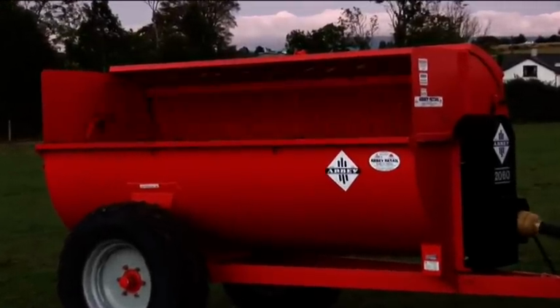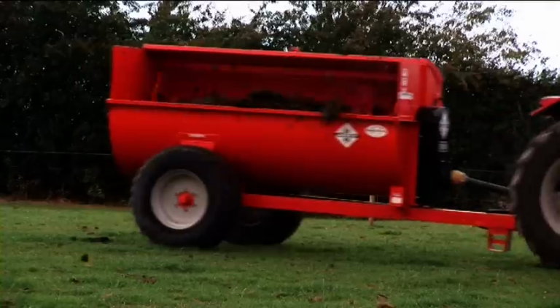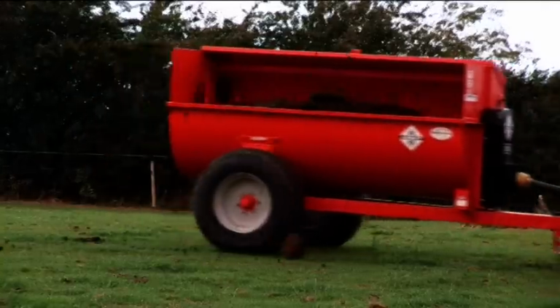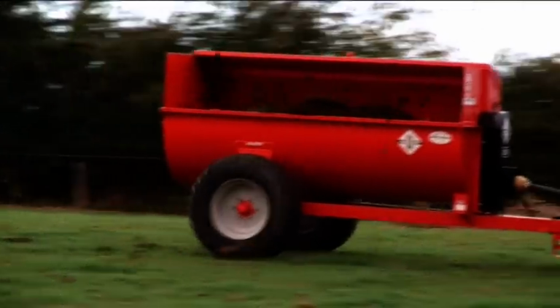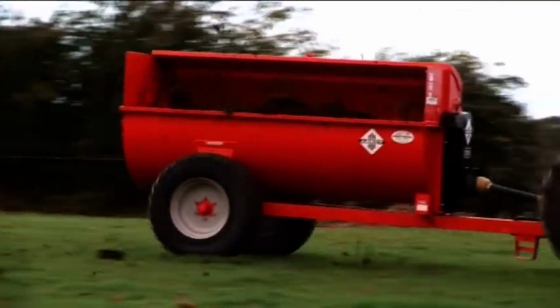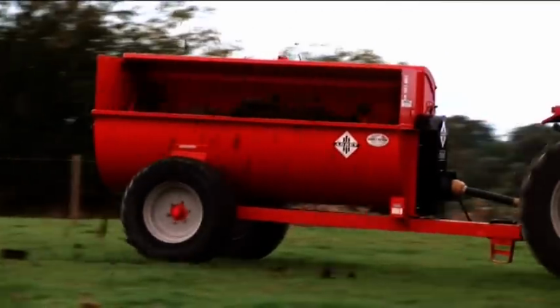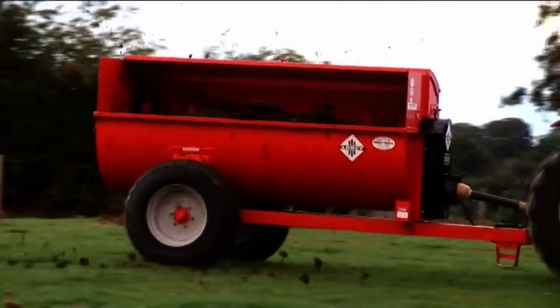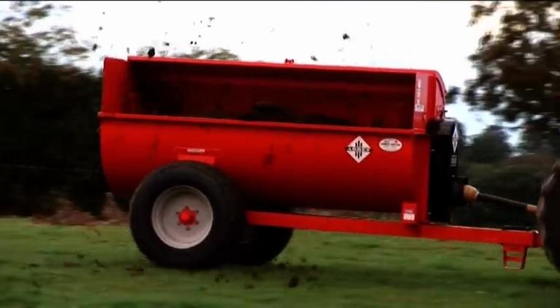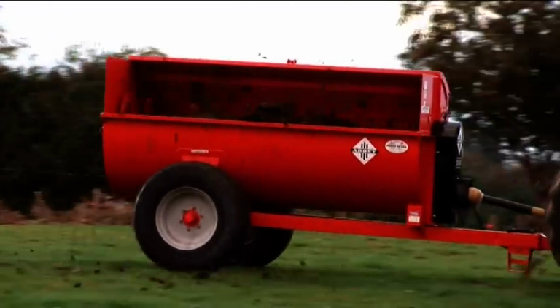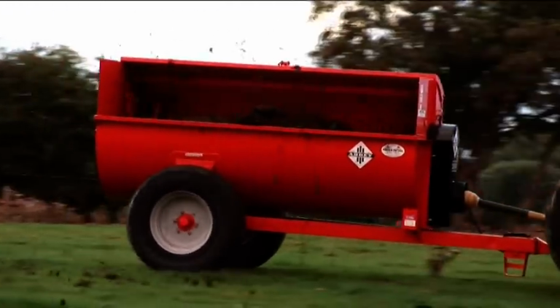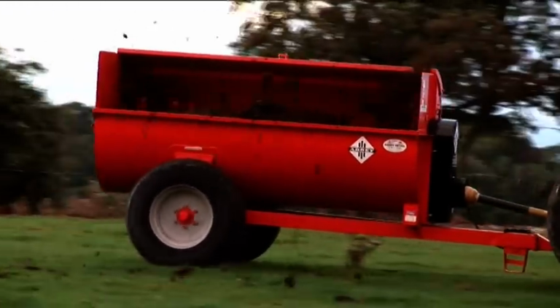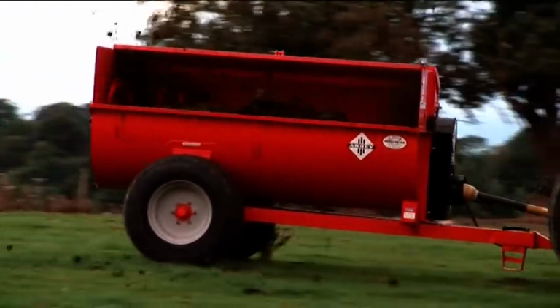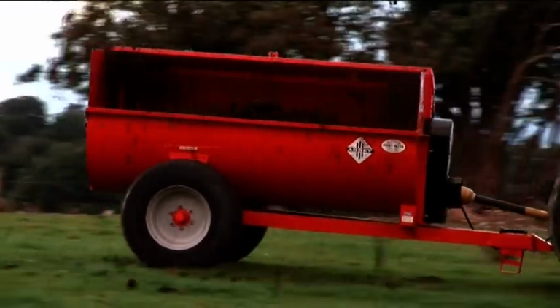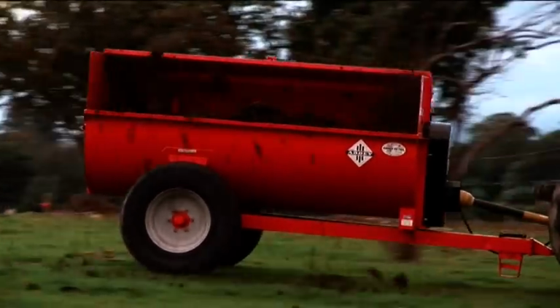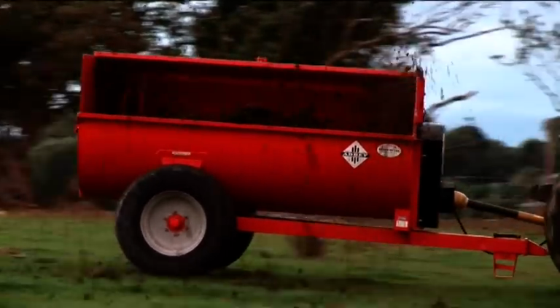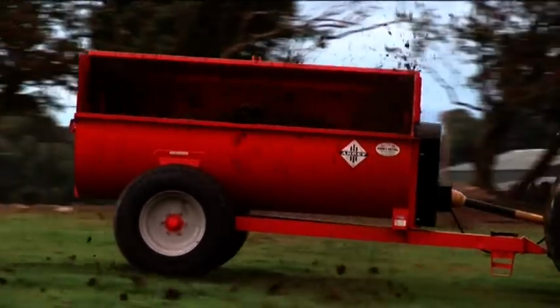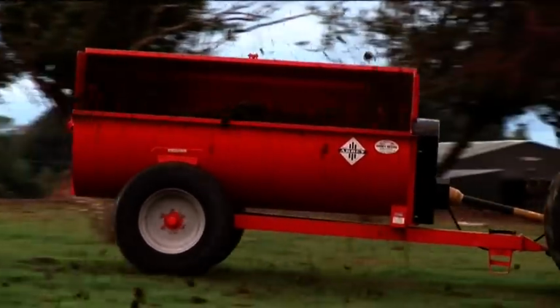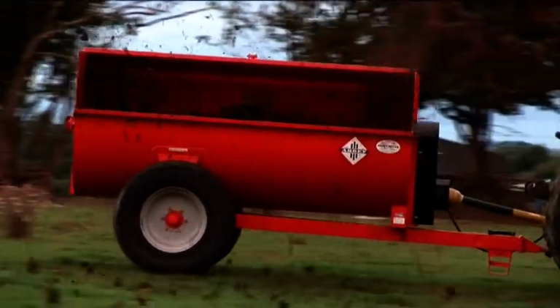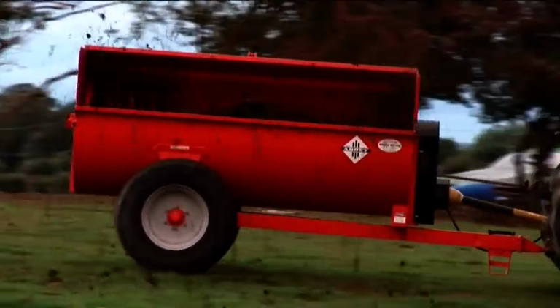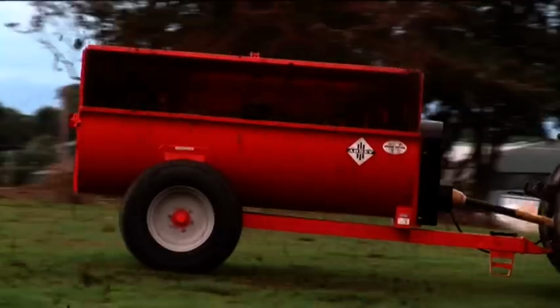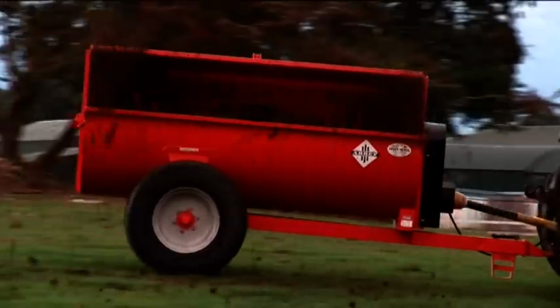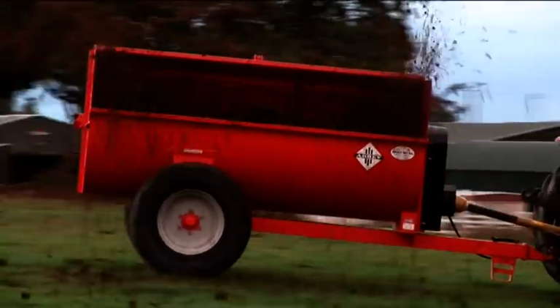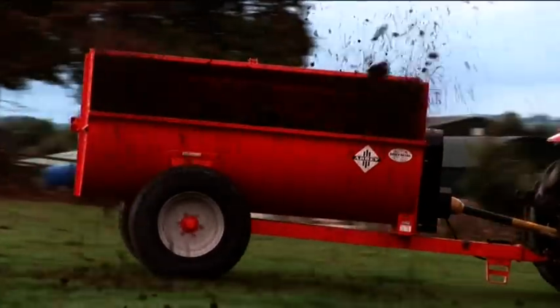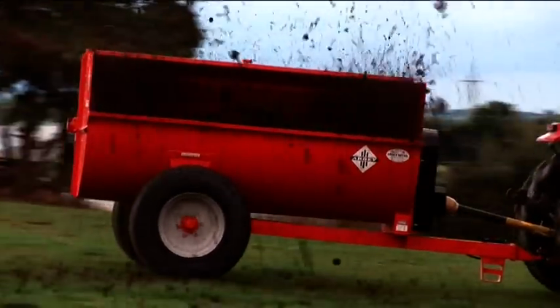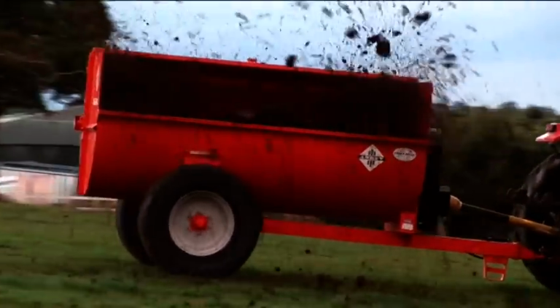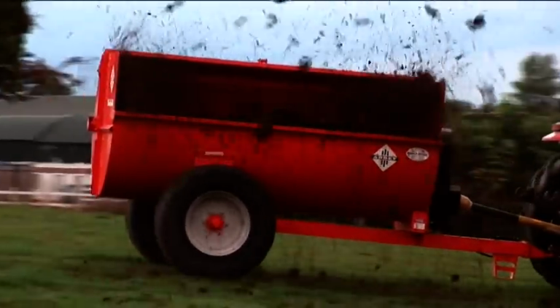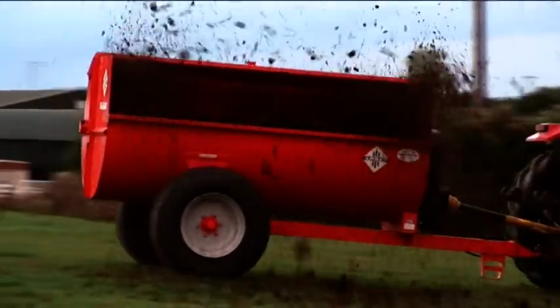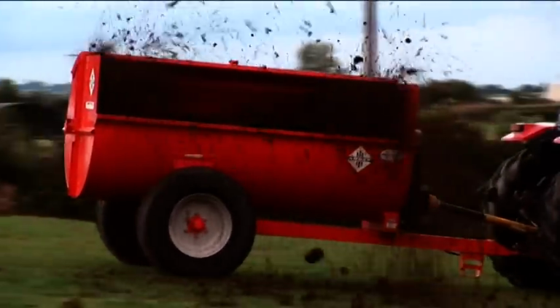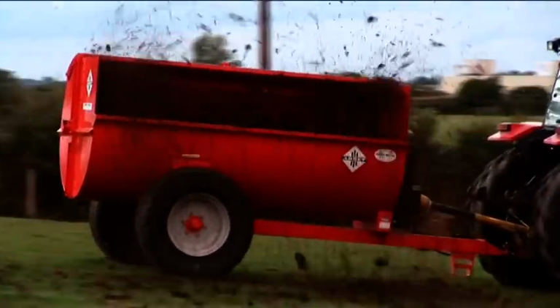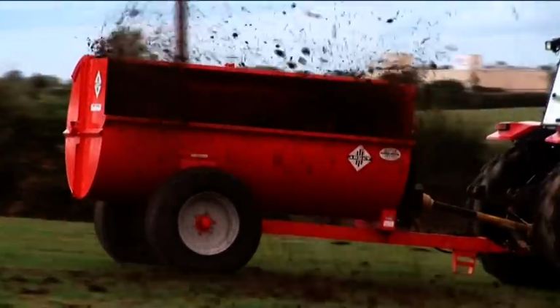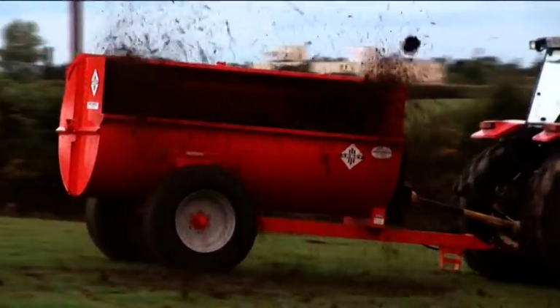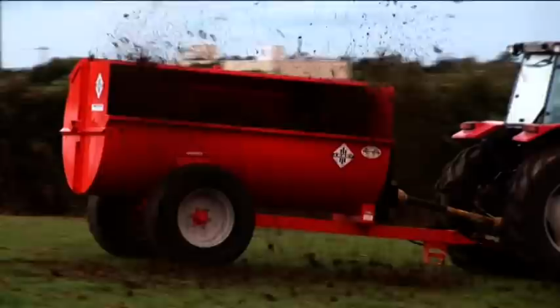A unique feature of the Abbey side spreader range is the specially designed starter flails located at both ends of the rotor. These assist the start-up procedure thereby reducing the horsepower requirement.